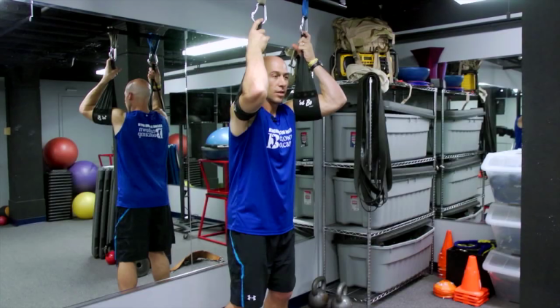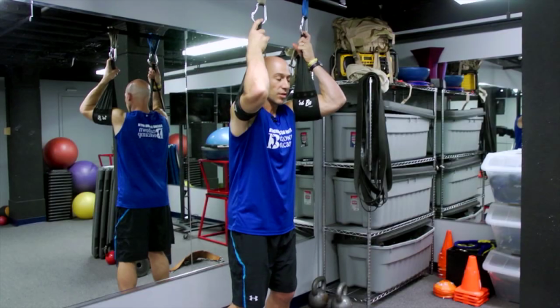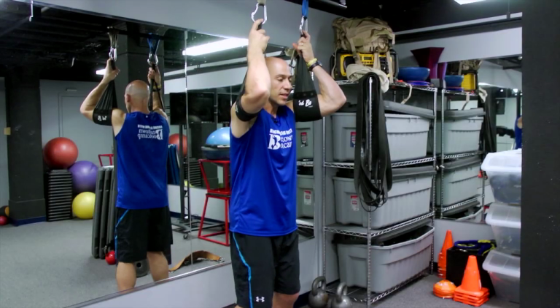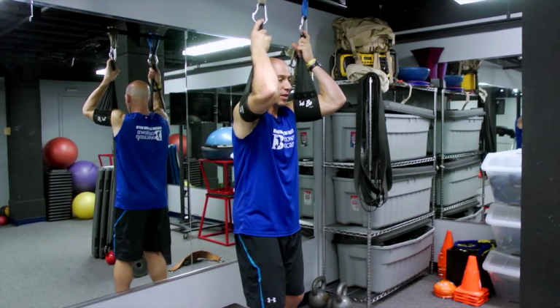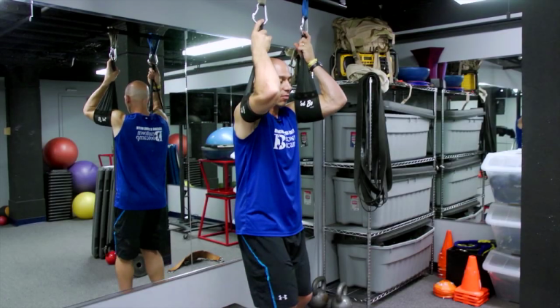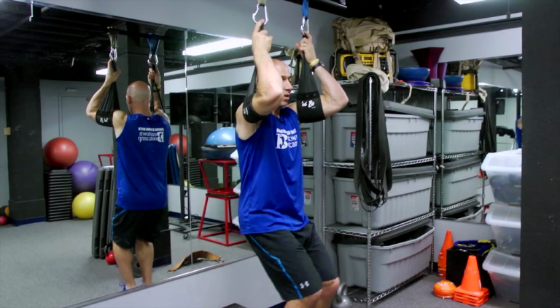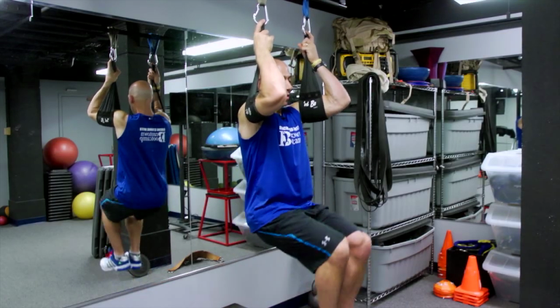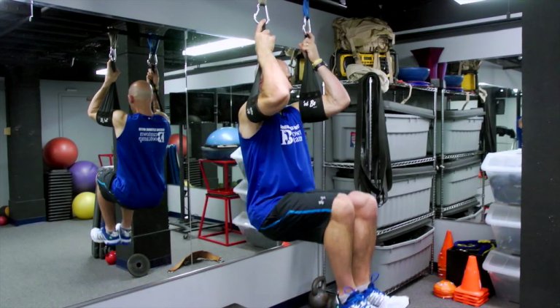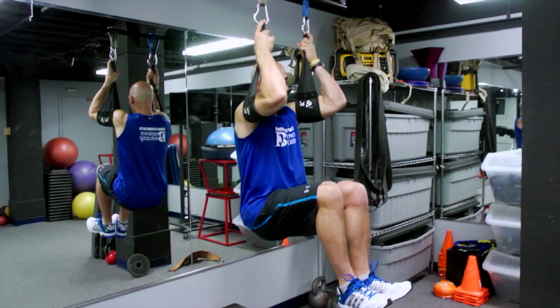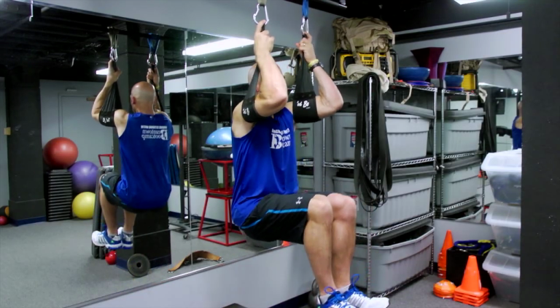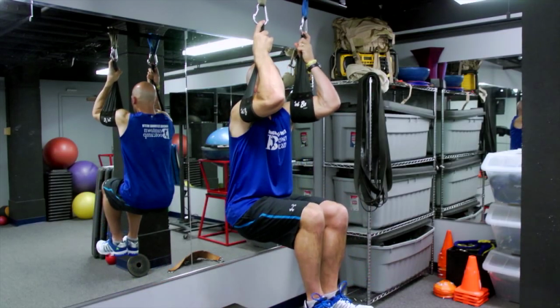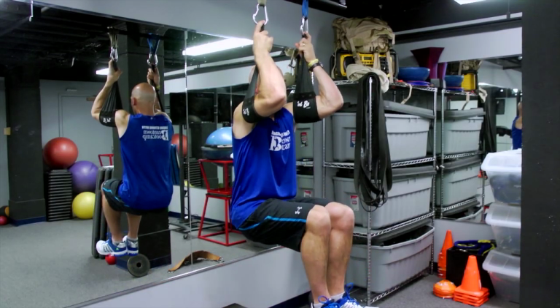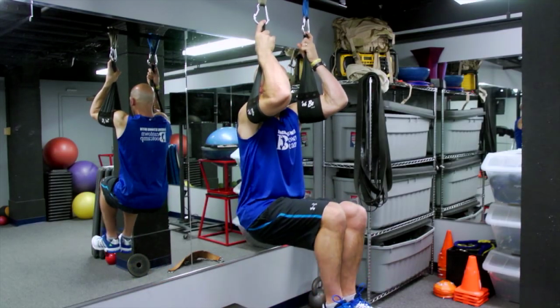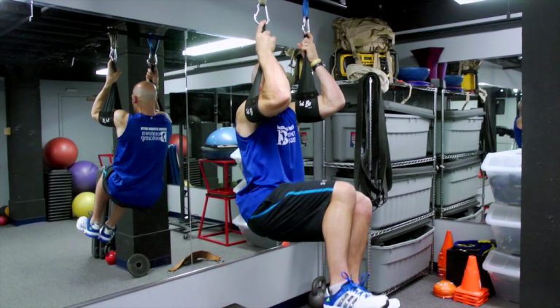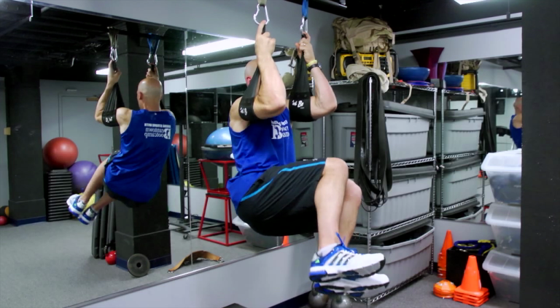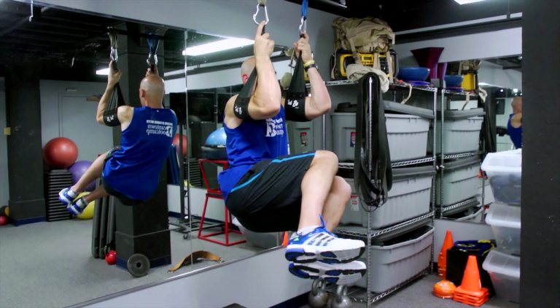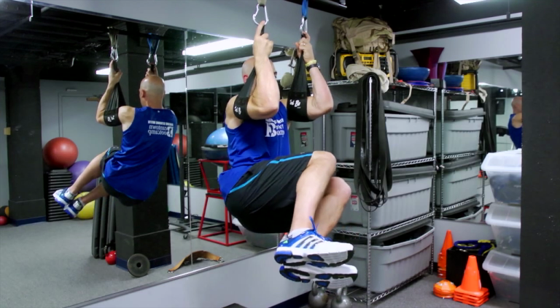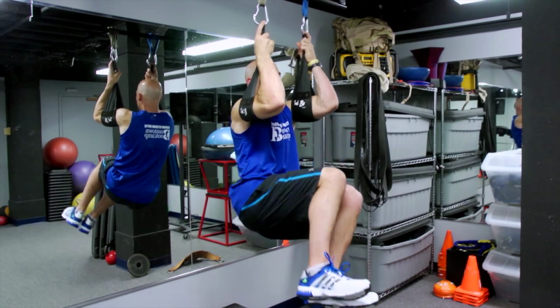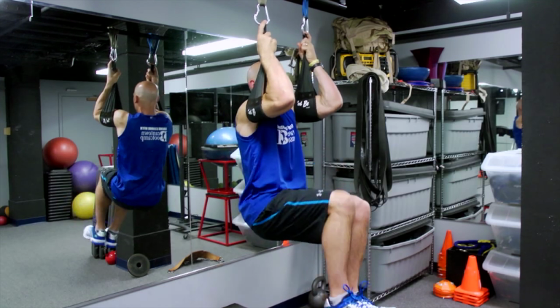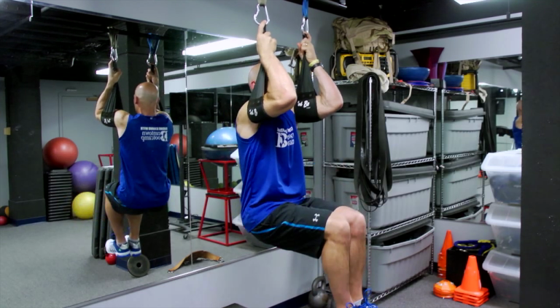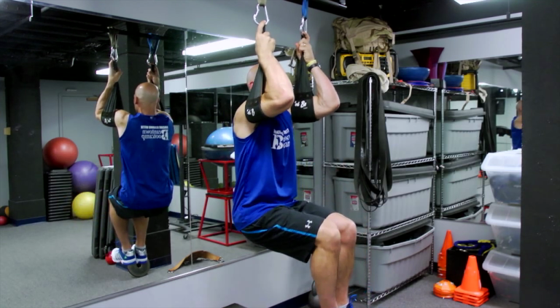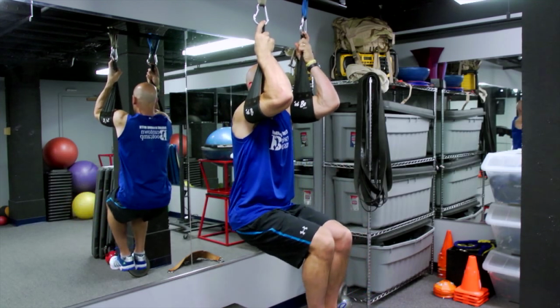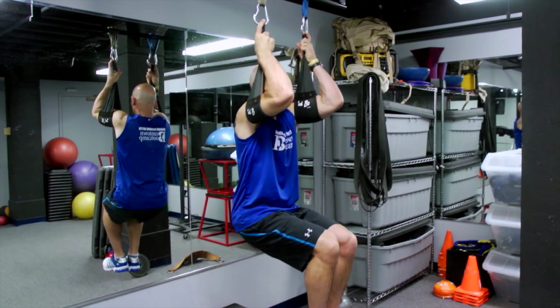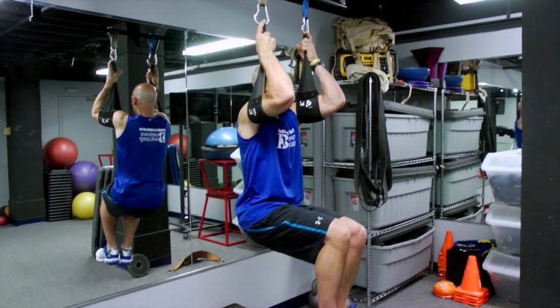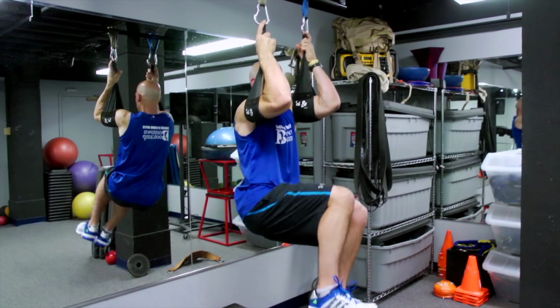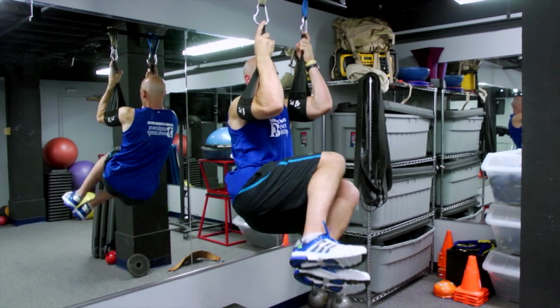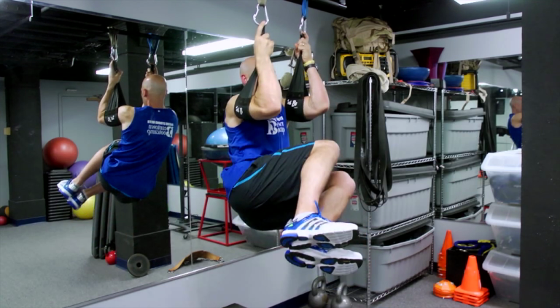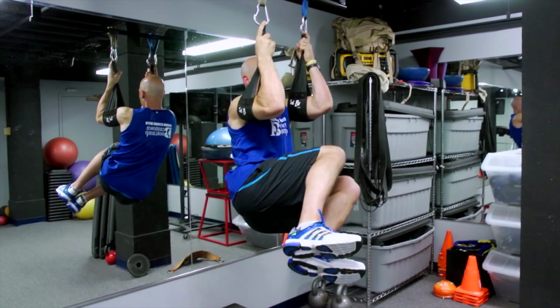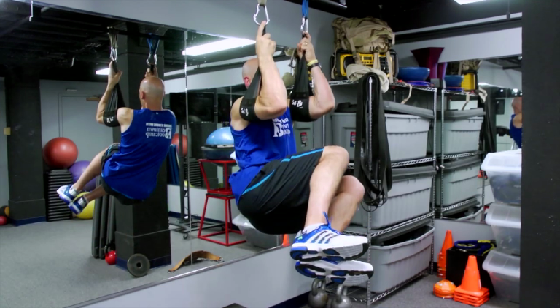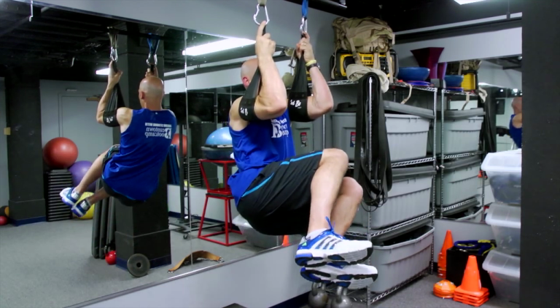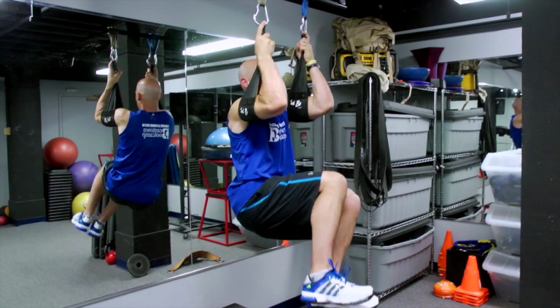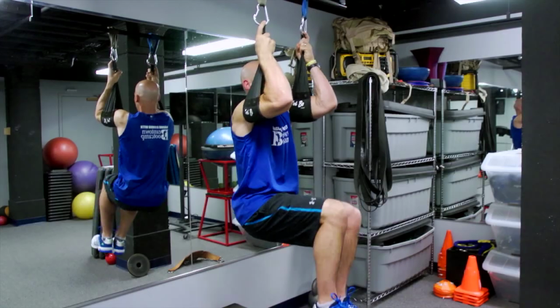So a couple of tips on form. When you're just working on the side bend, think about bringing your hip up towards the bottom of your upper arm.